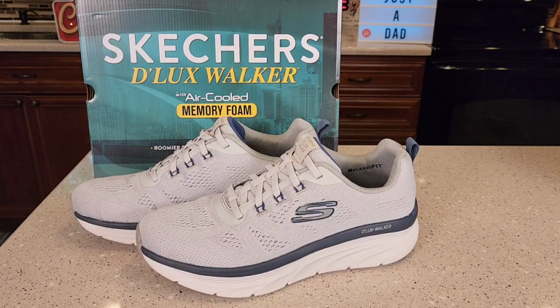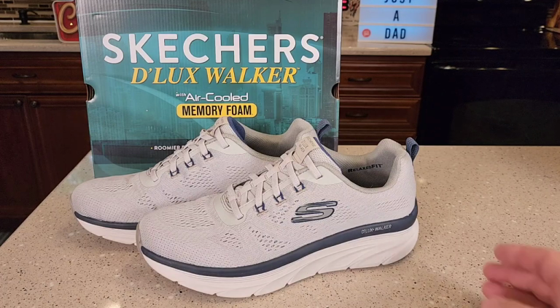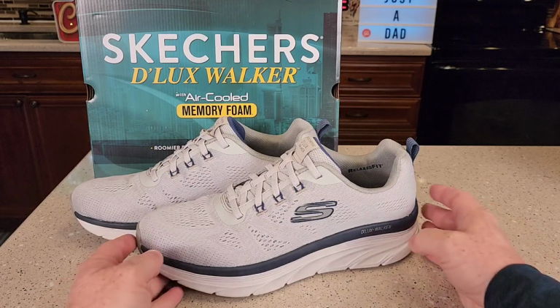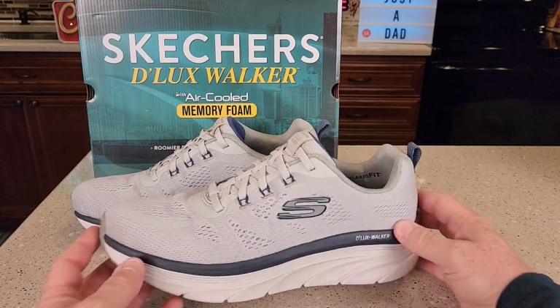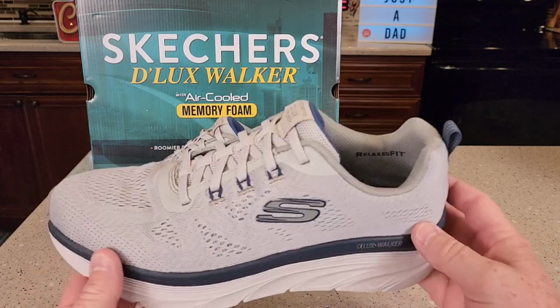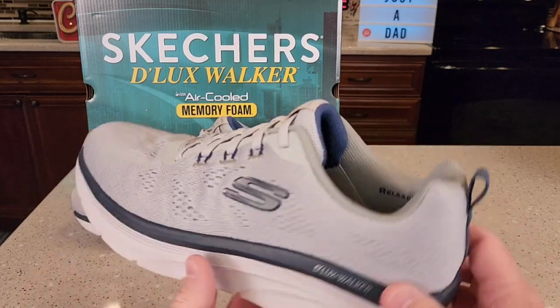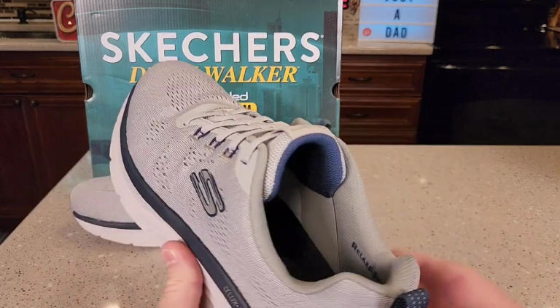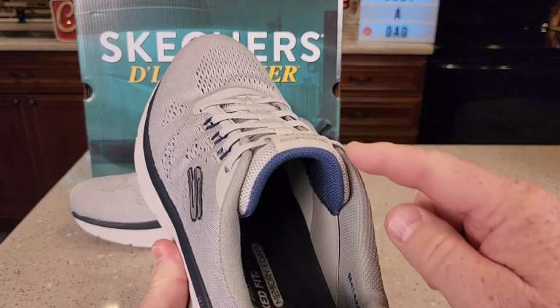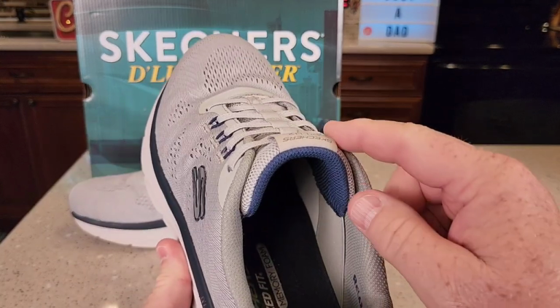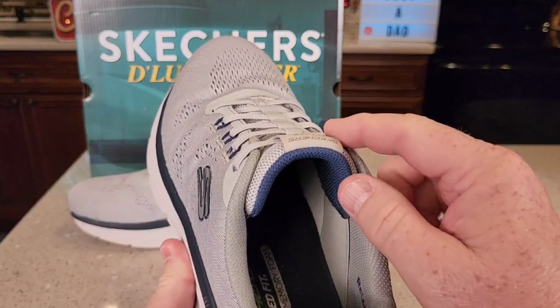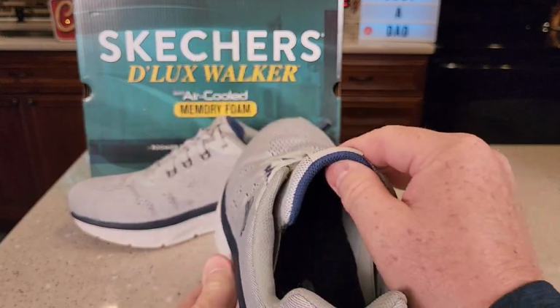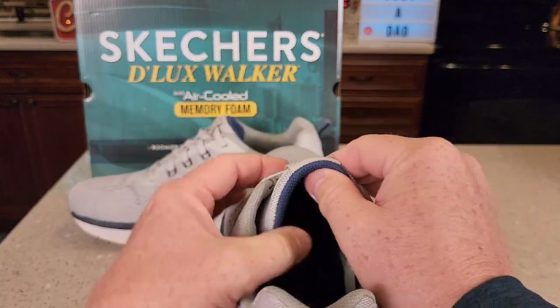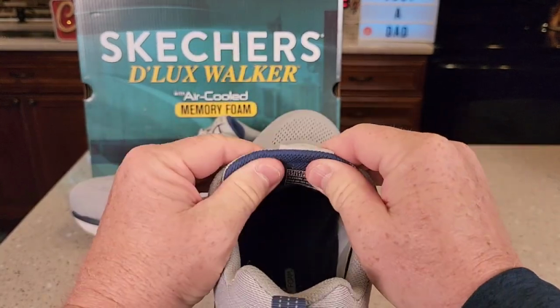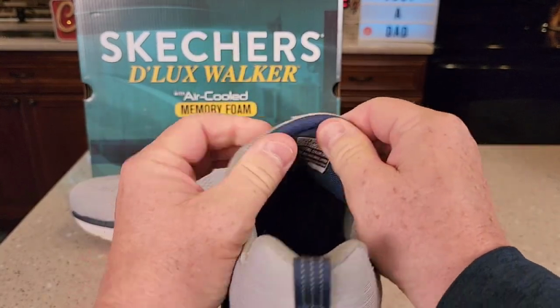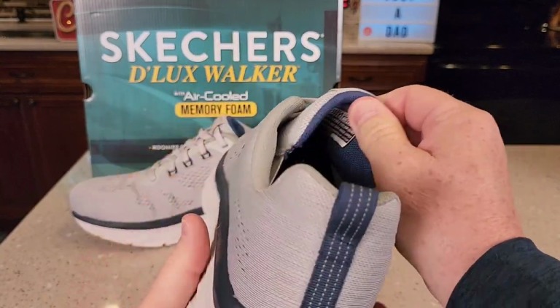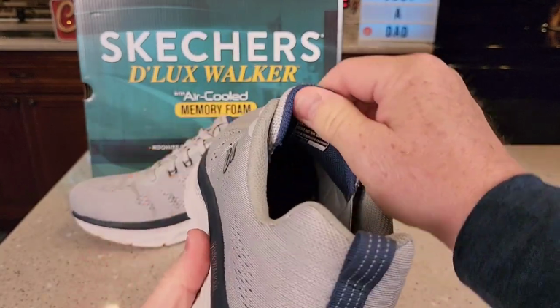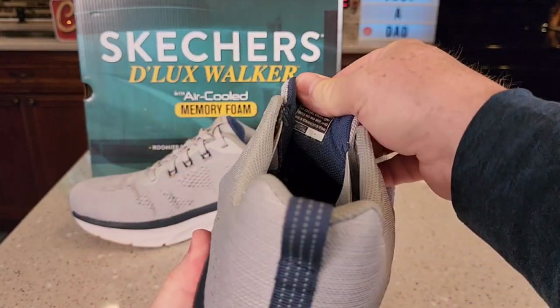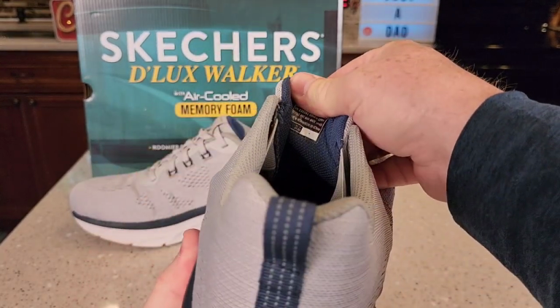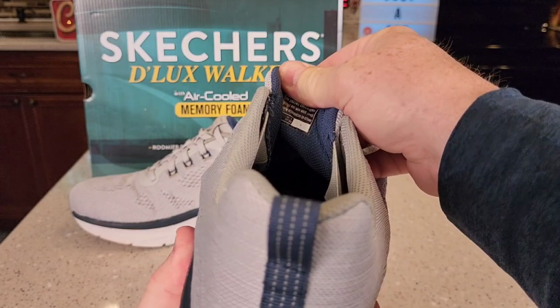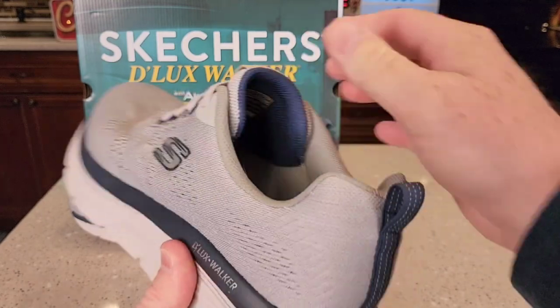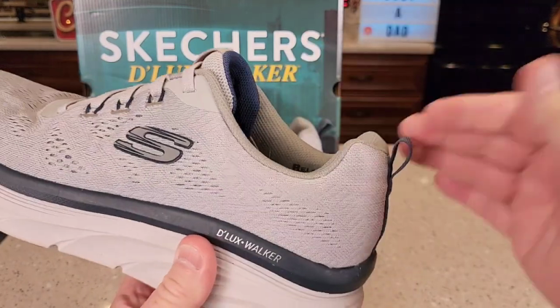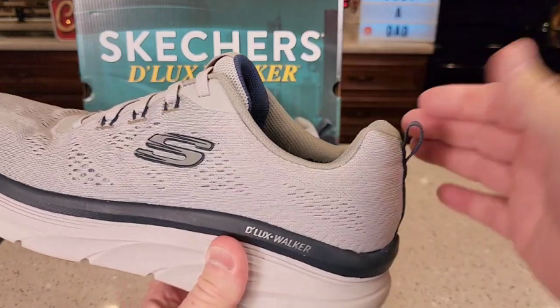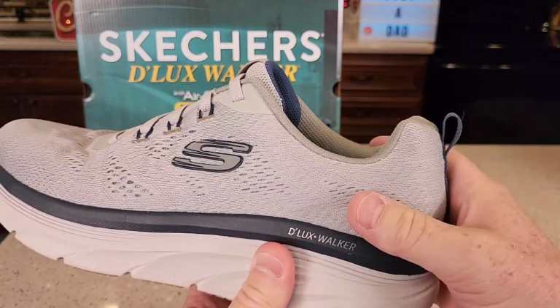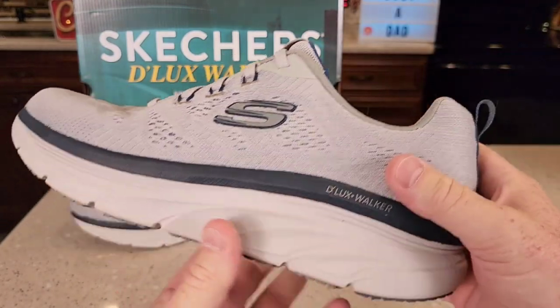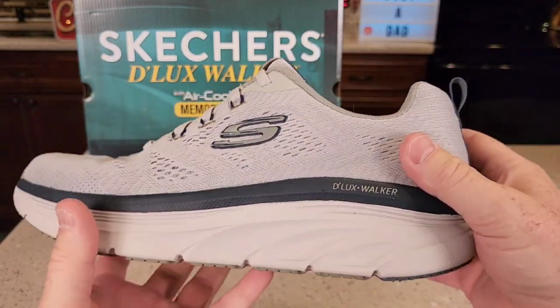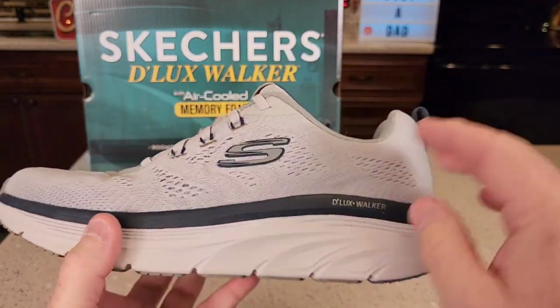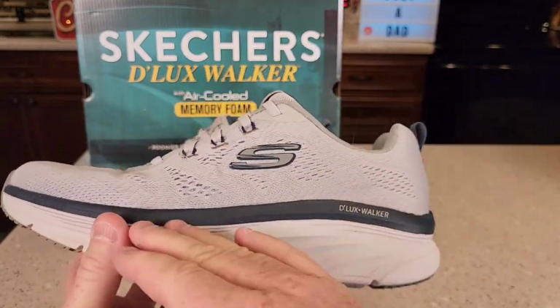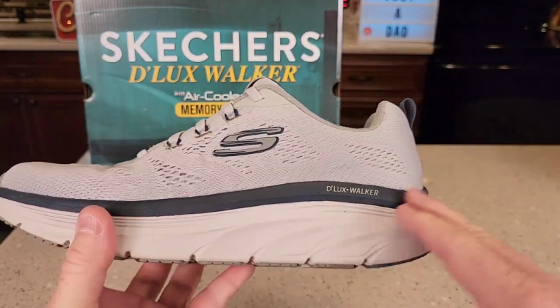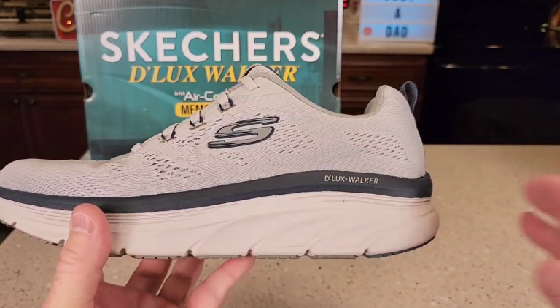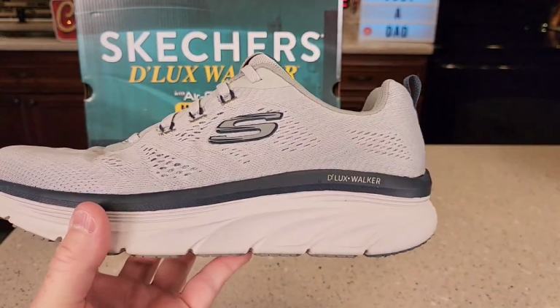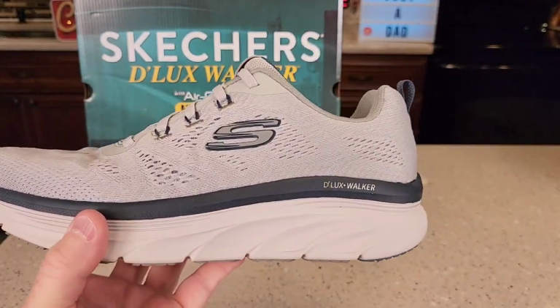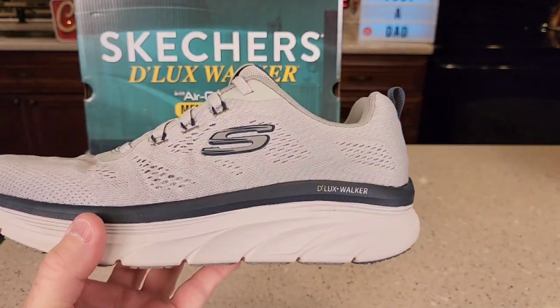I really do like these shoes. I like them because they're slip-on — you can pull that up and just slip them right on, but they actually have a lot of foam in the bottom.